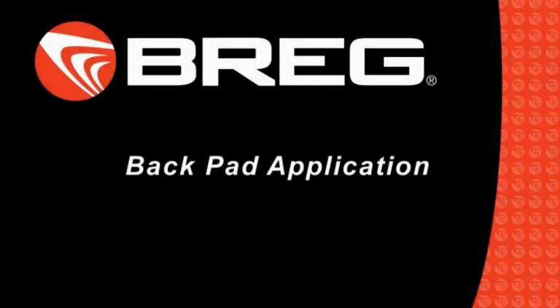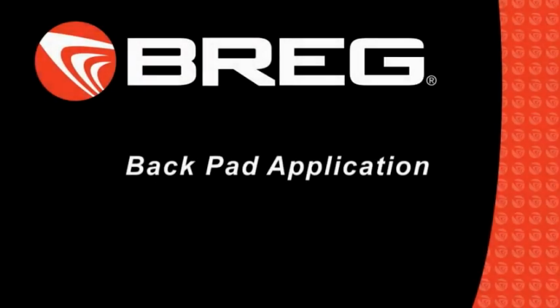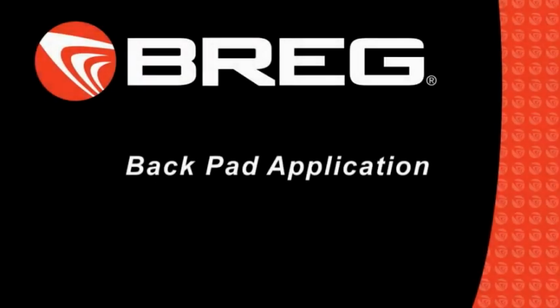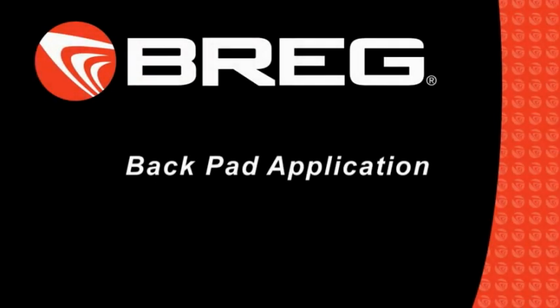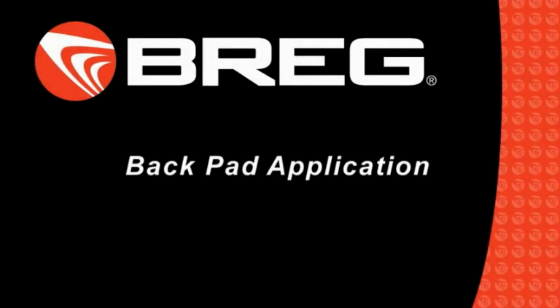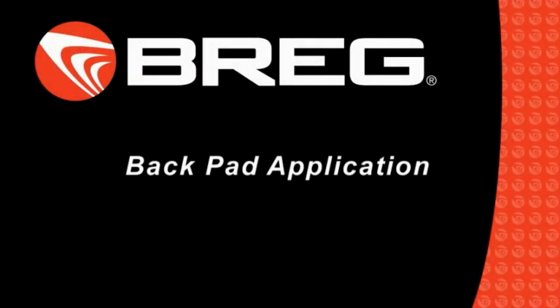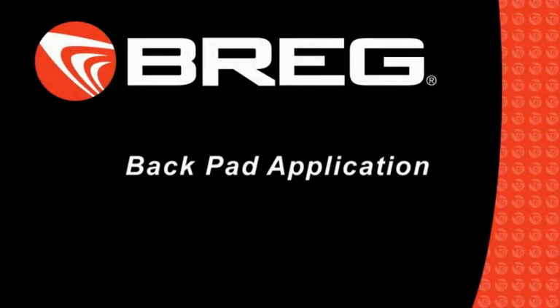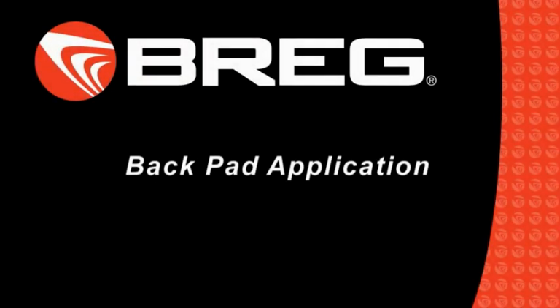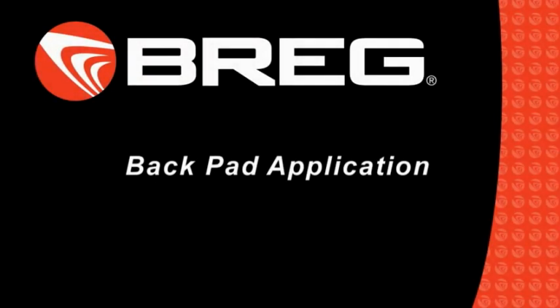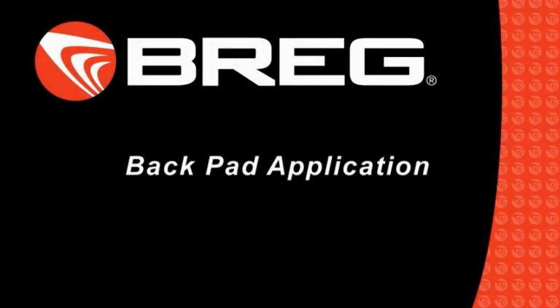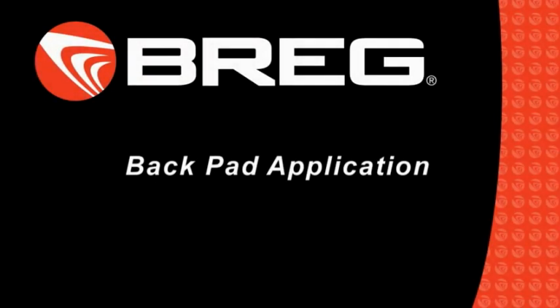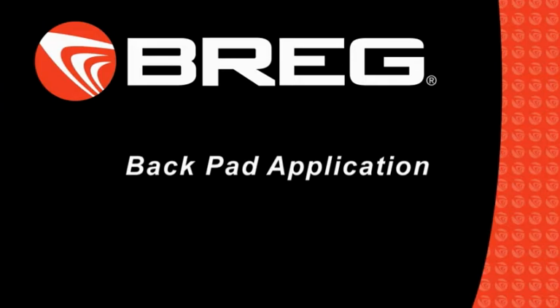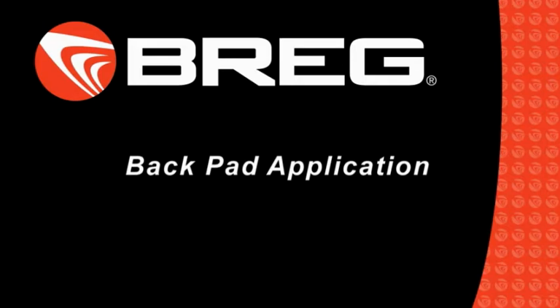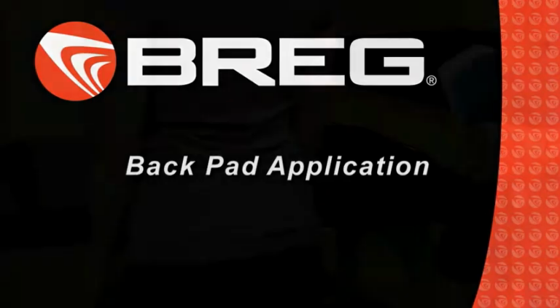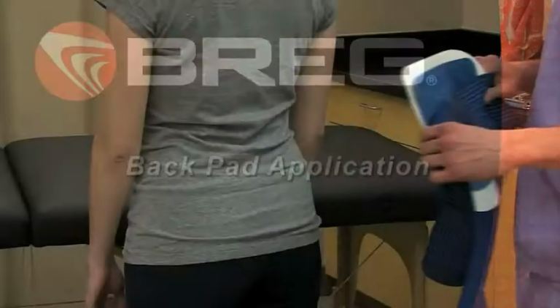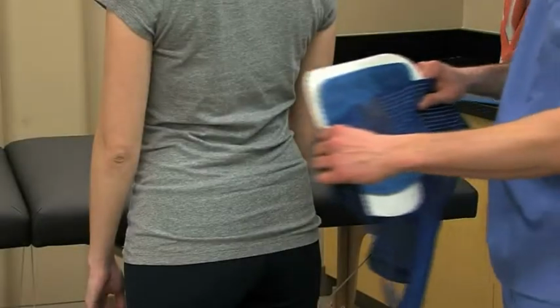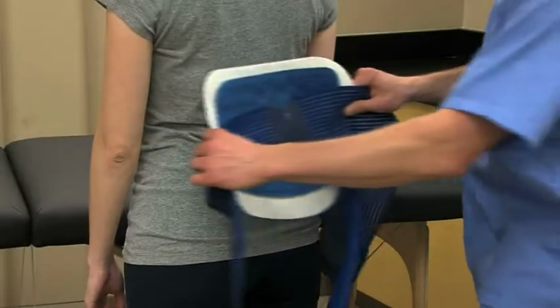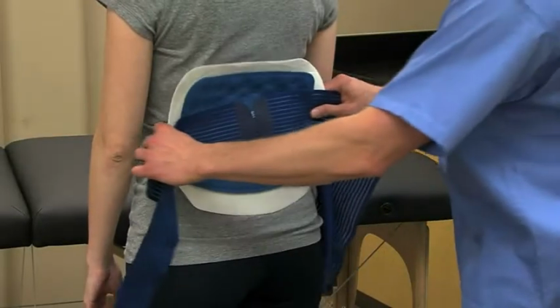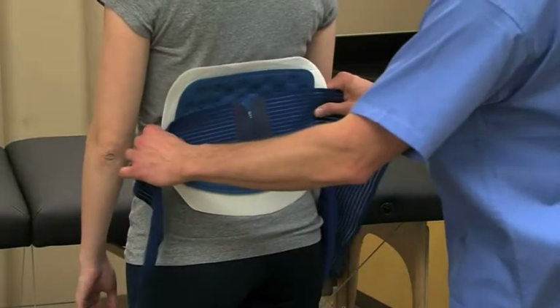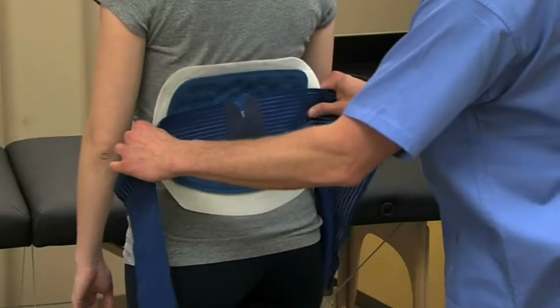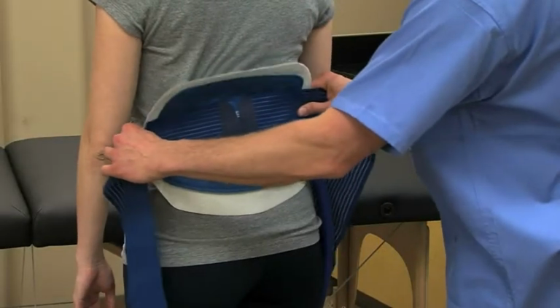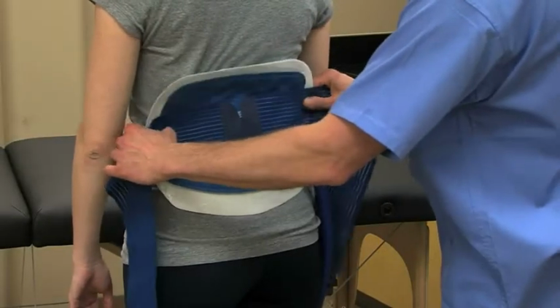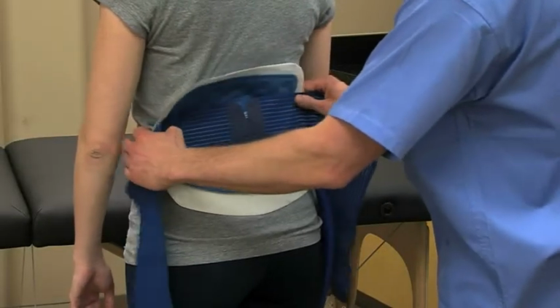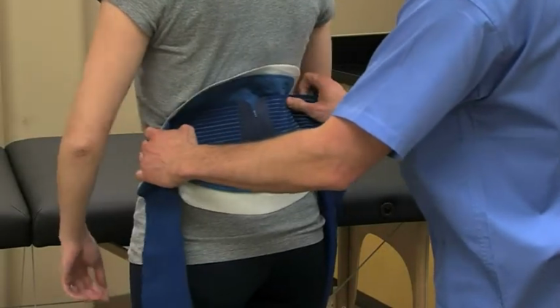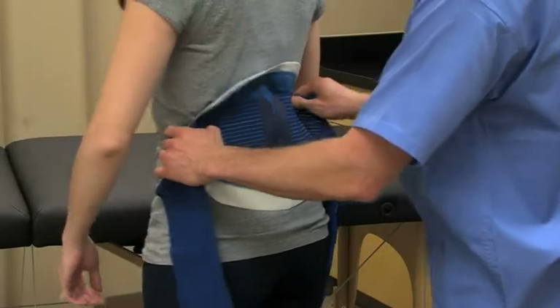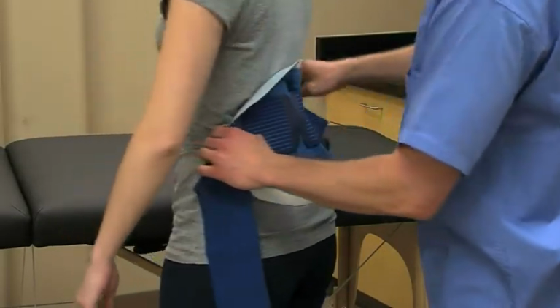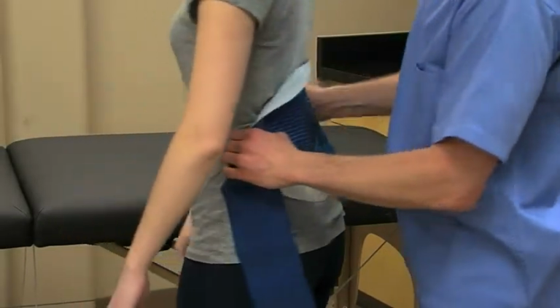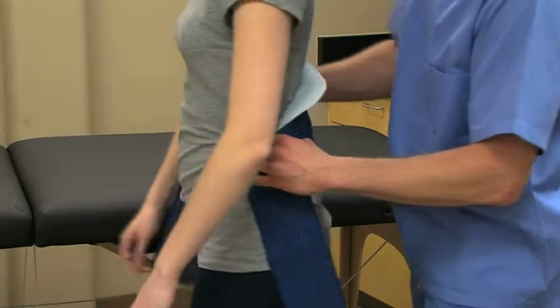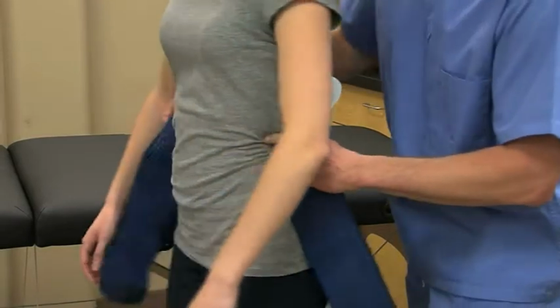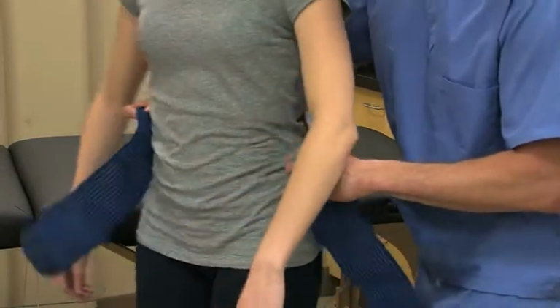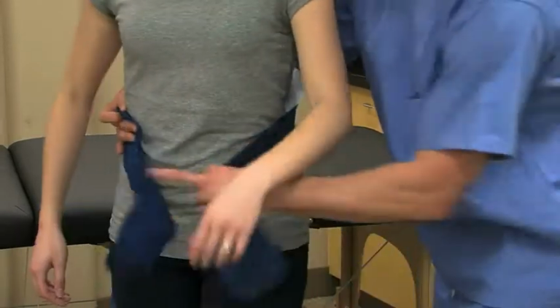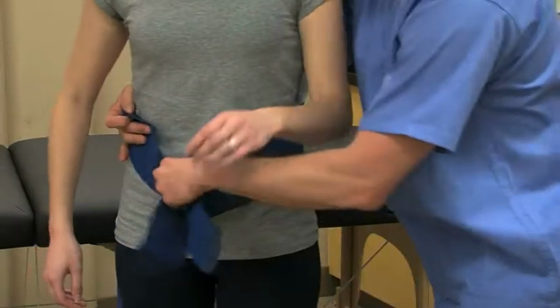This video explains how to properly apply a PolarCare BackPad. Whether you're using a Breg IntelliFlow or Wrap-On Pad, the simple application steps are the same.